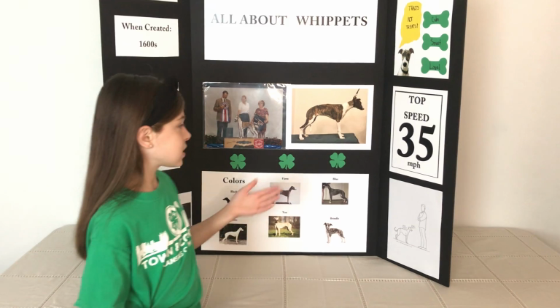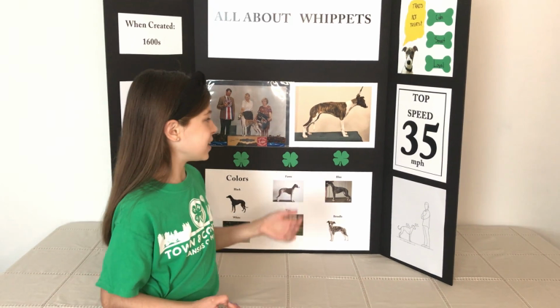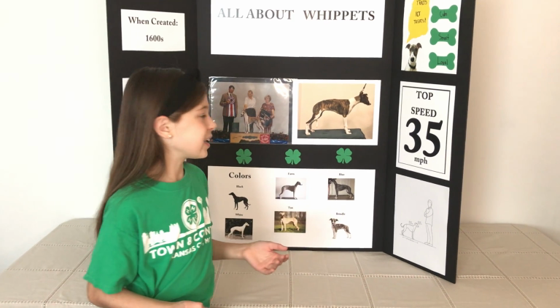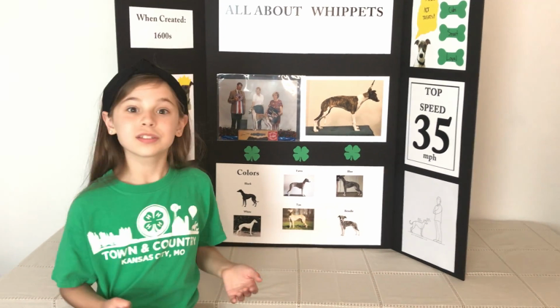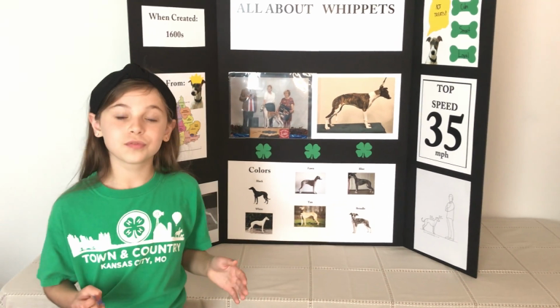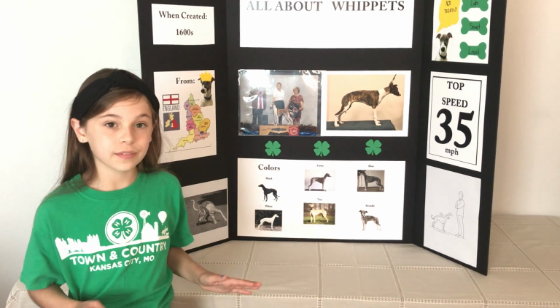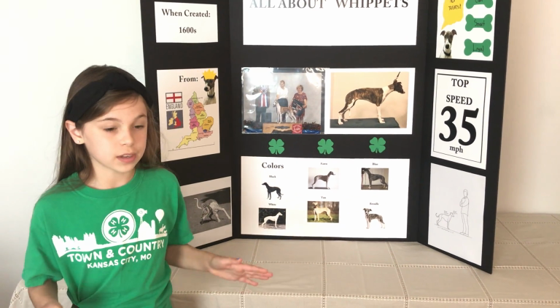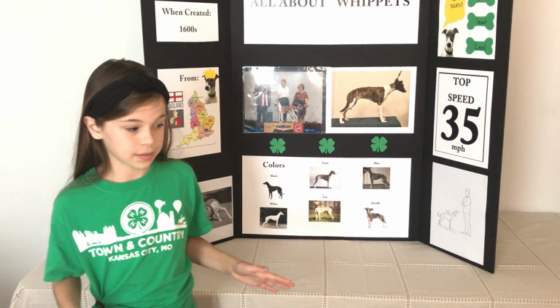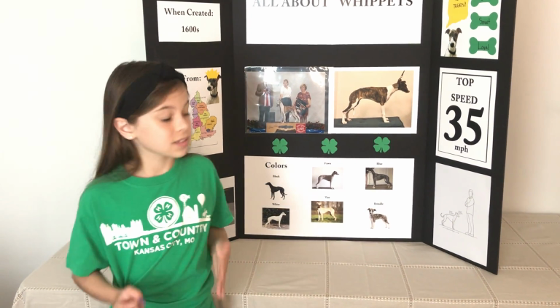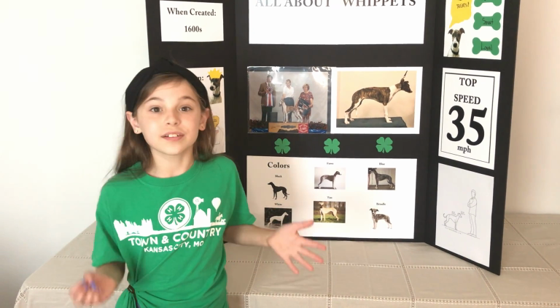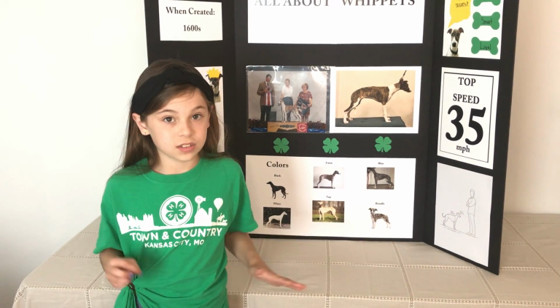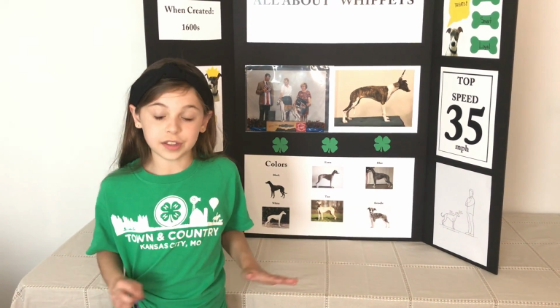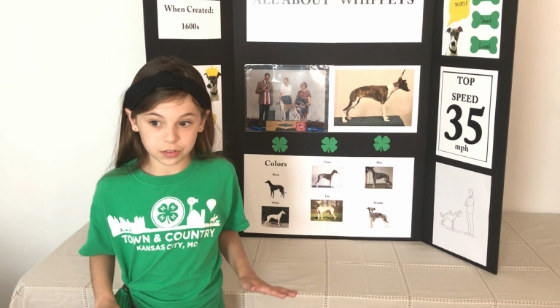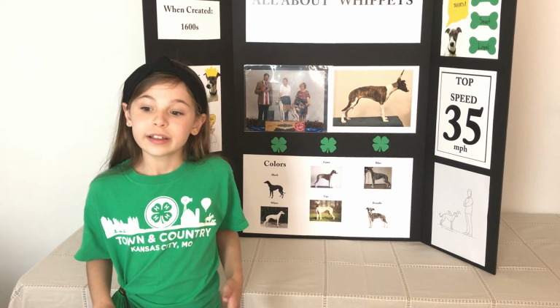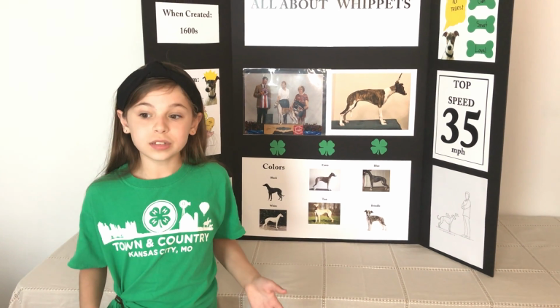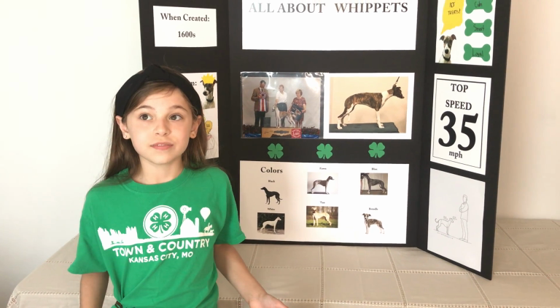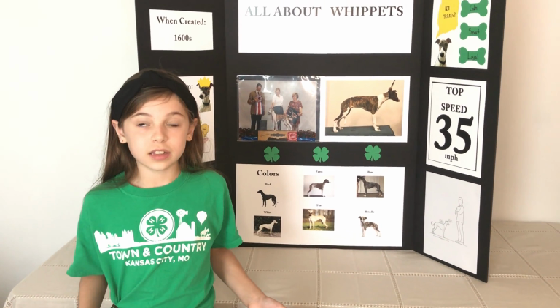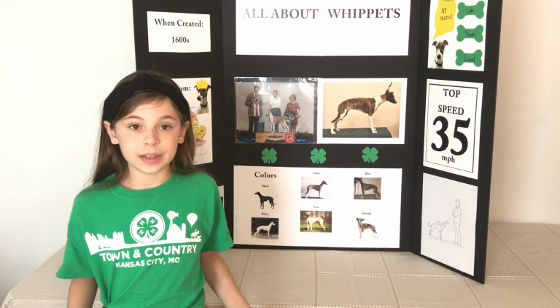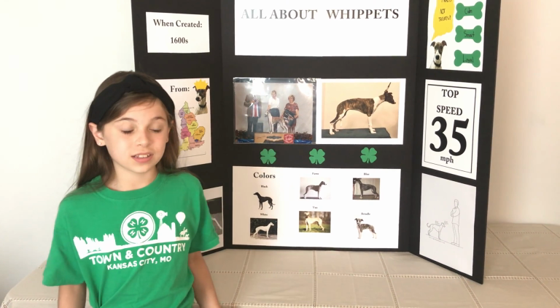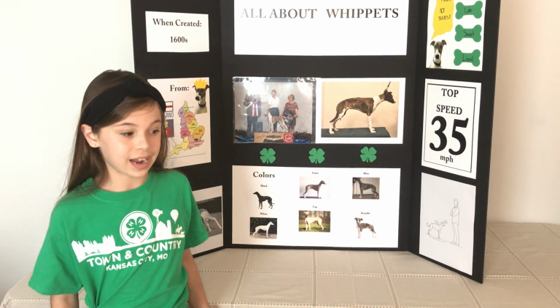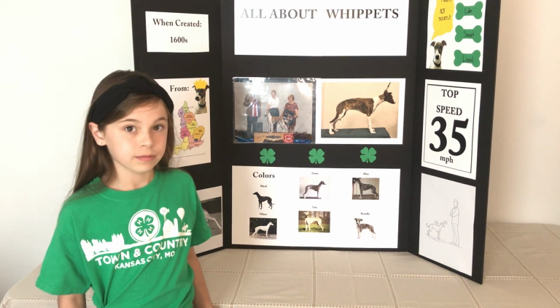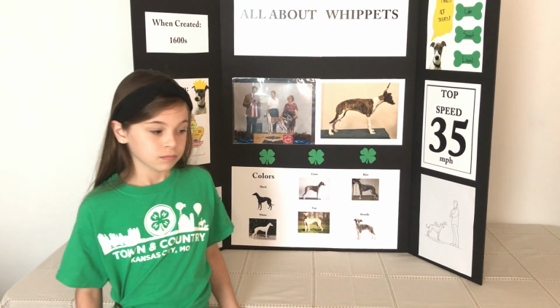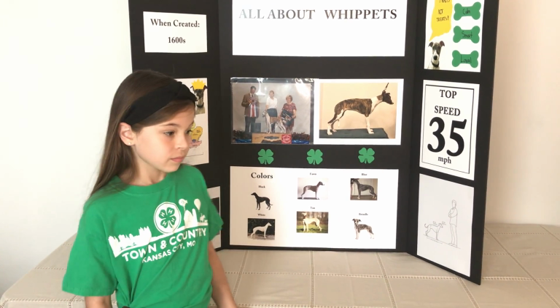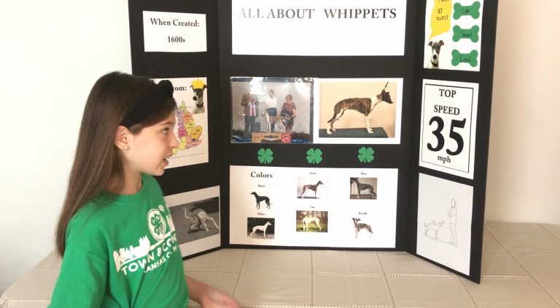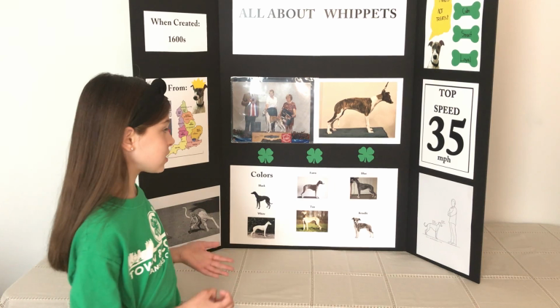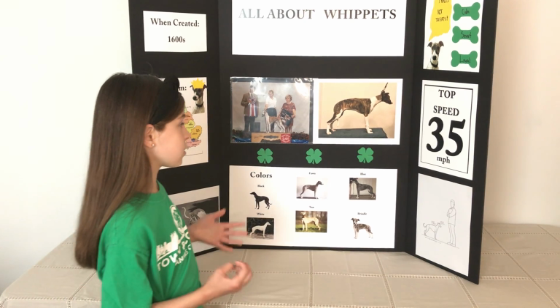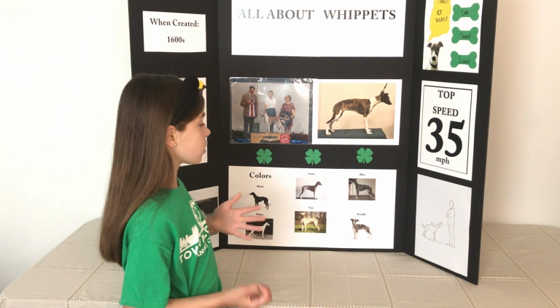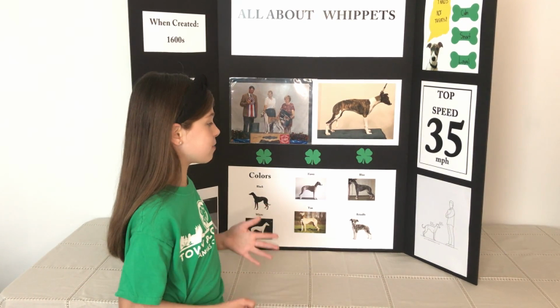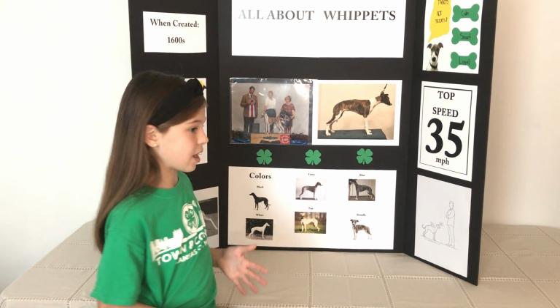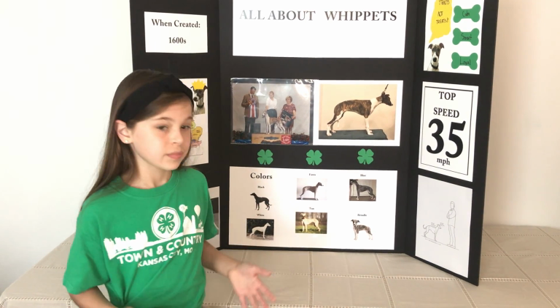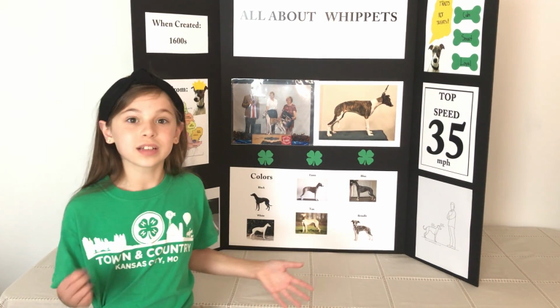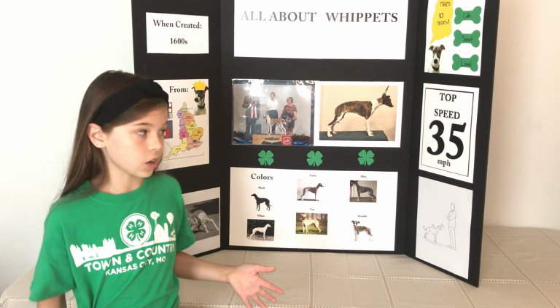Top speed: They can run 35 miles per hour. They're the second fastest dog in the world. The only dog faster than a Whippet is a Greyhound, which can run 45 miles per hour because their legs are longer.